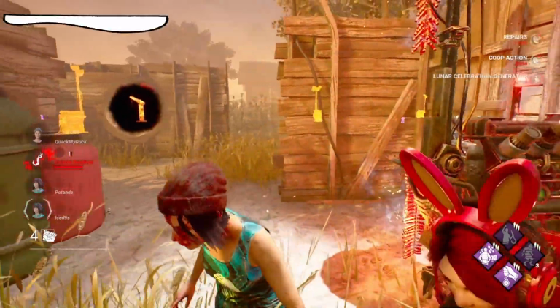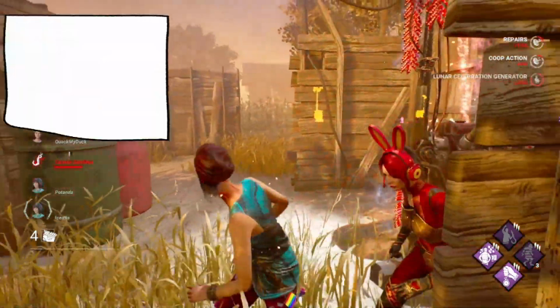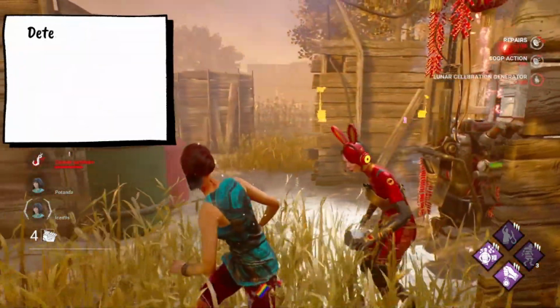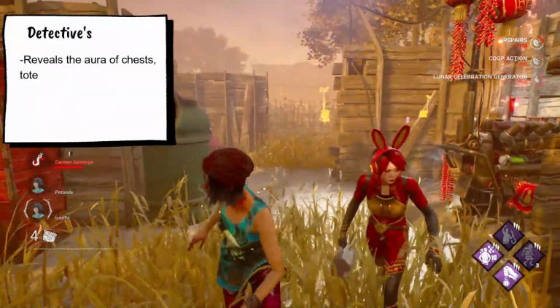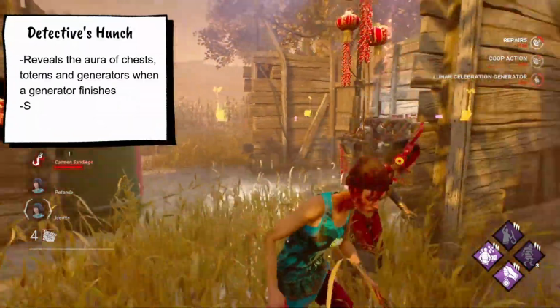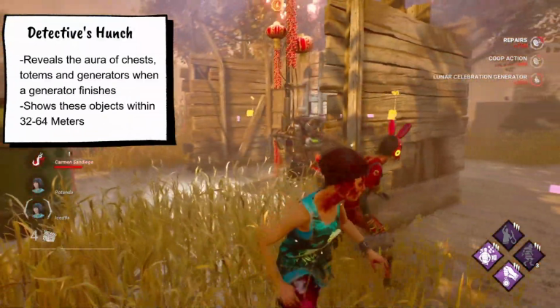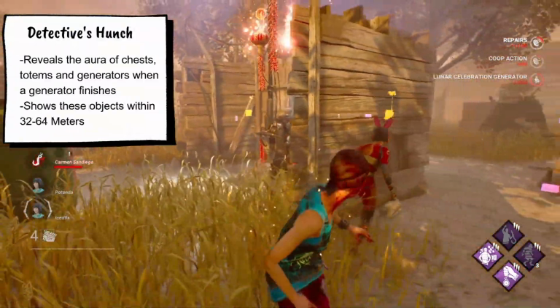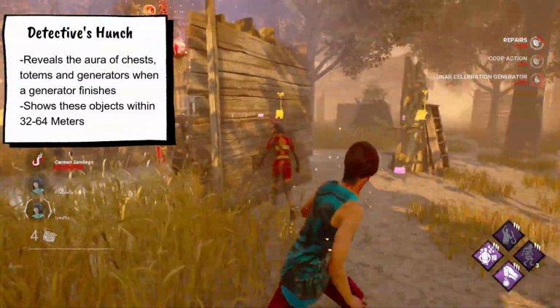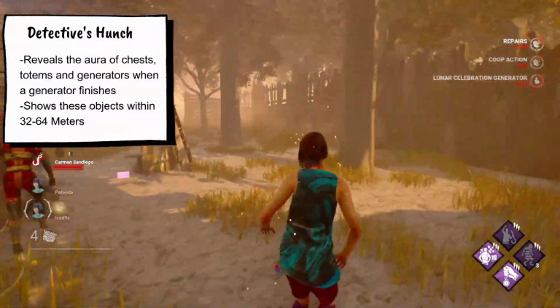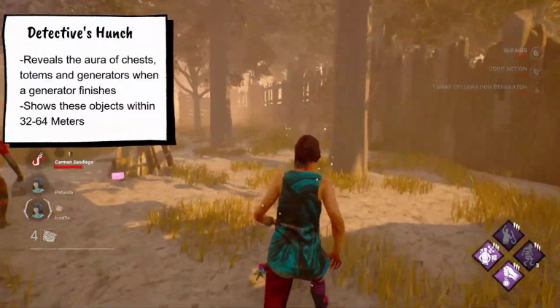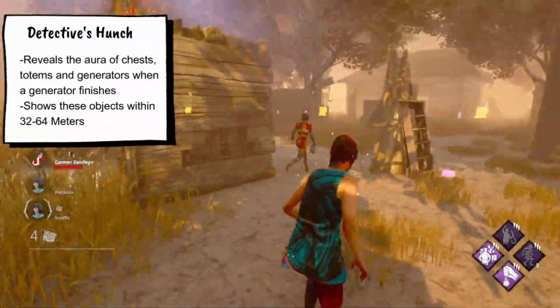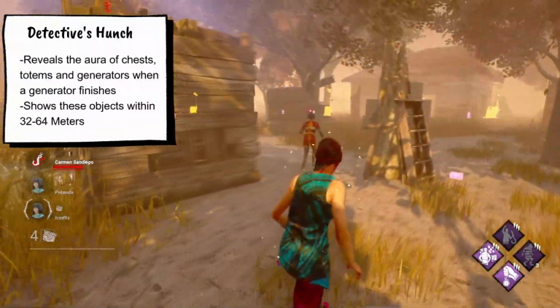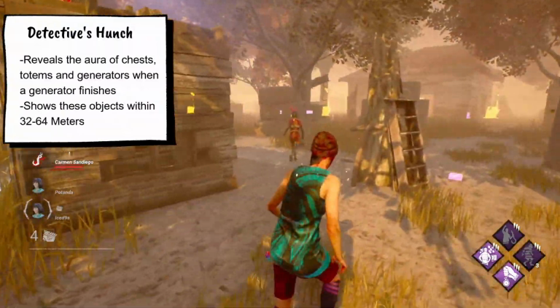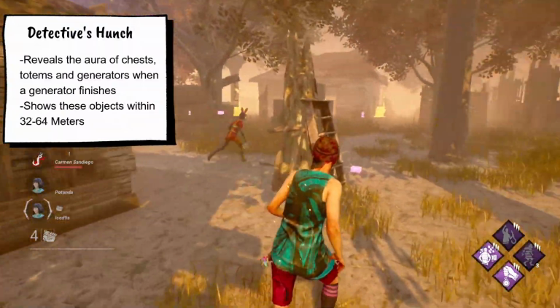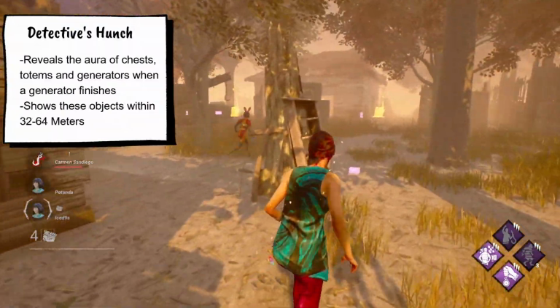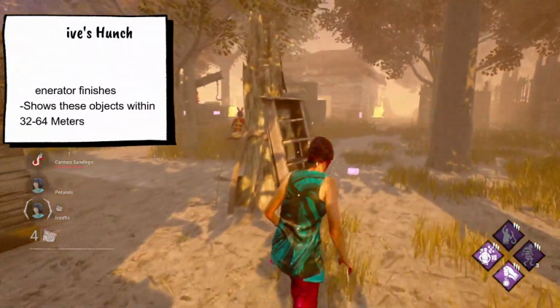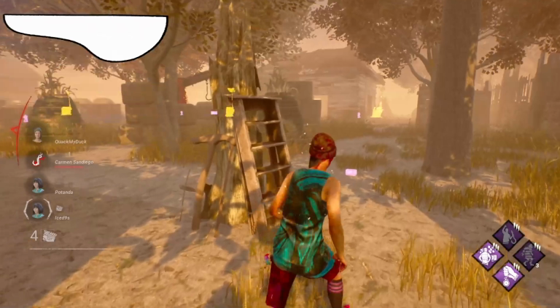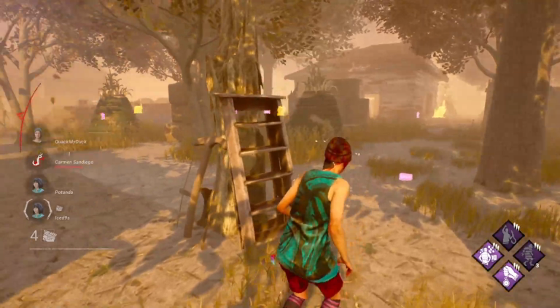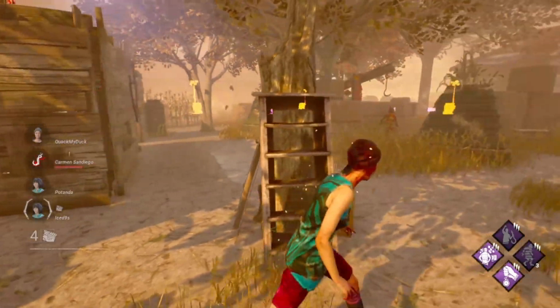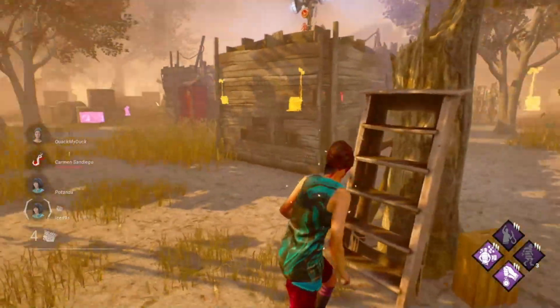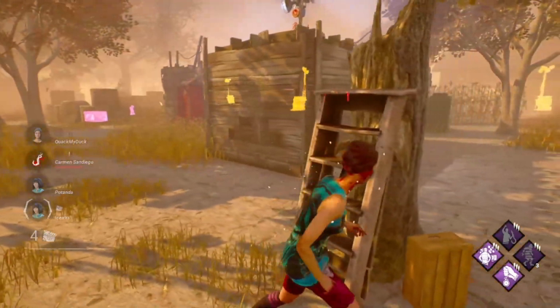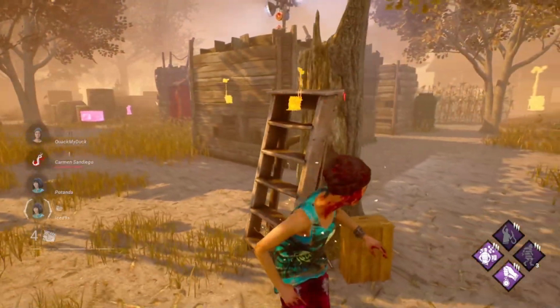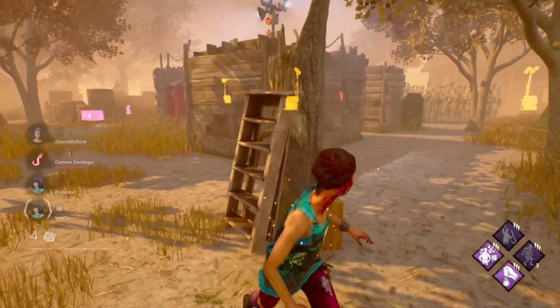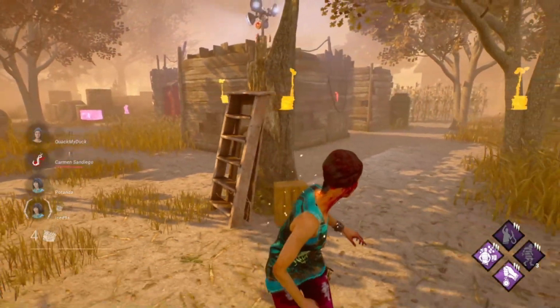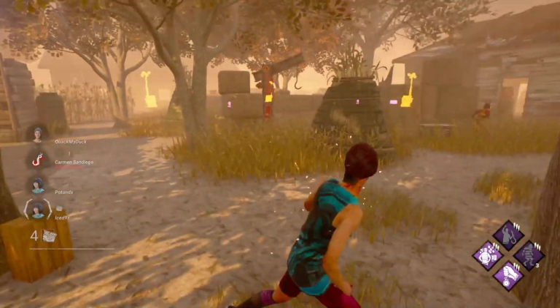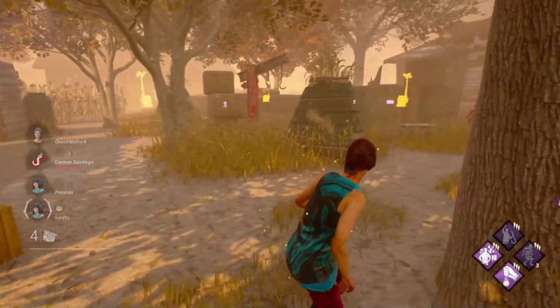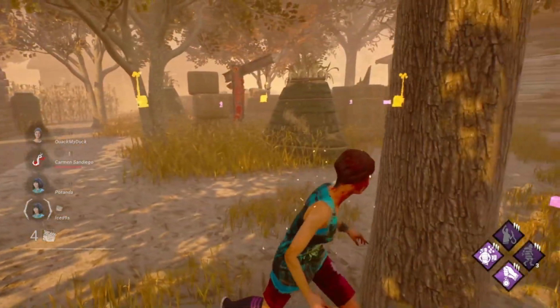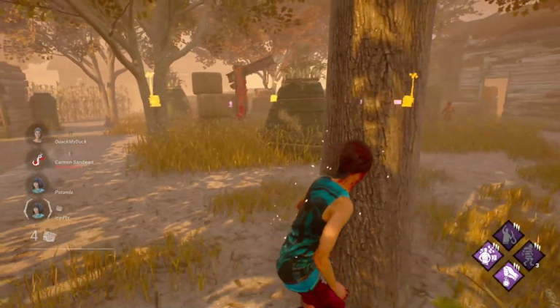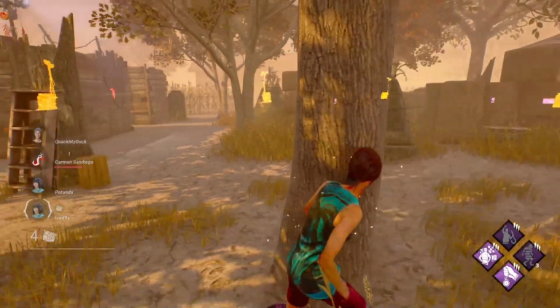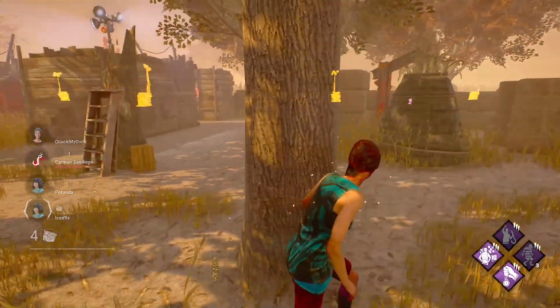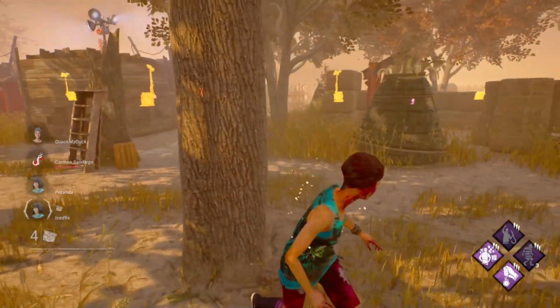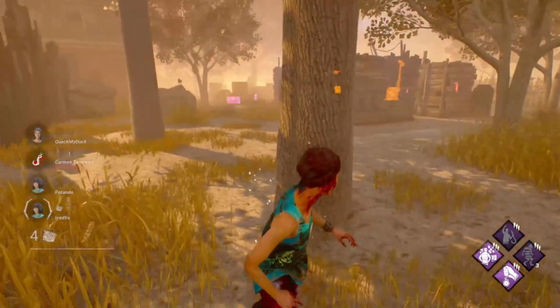This perk is going to show you the aura of chests, generators, and totems within 32 to 64 meters whenever a generator is finished. You don't even have to be the one to do the generator.